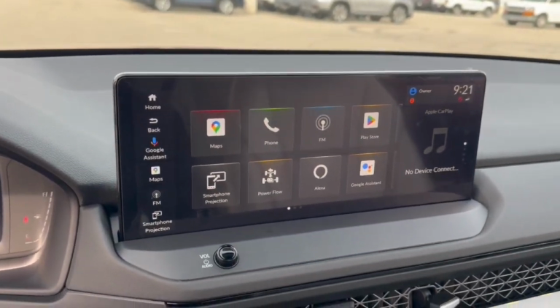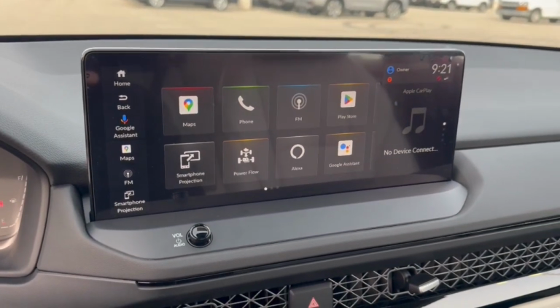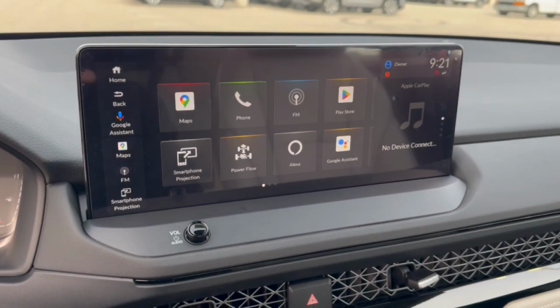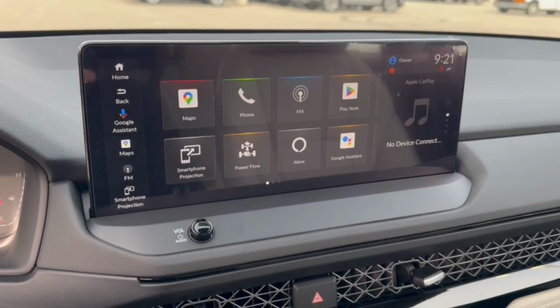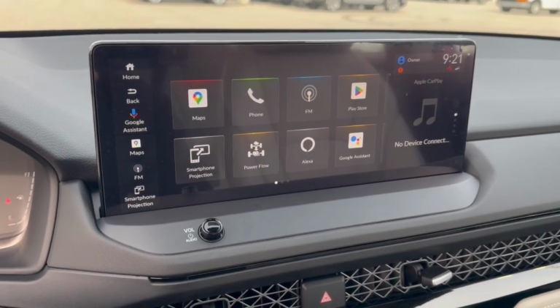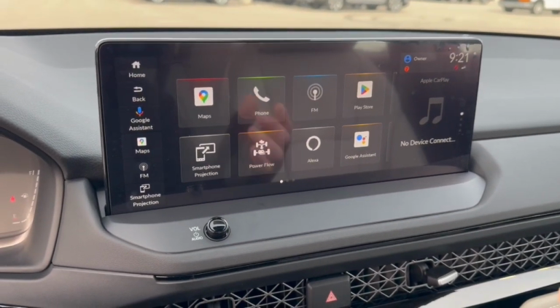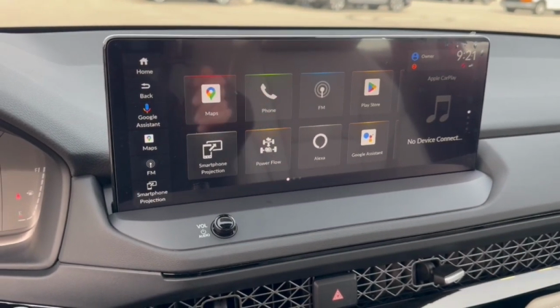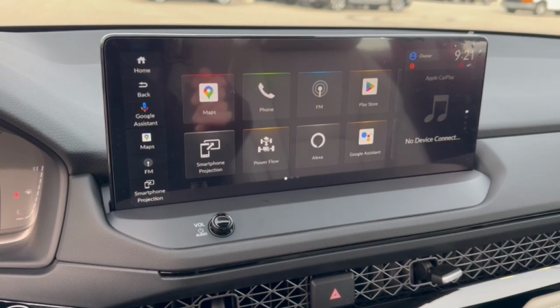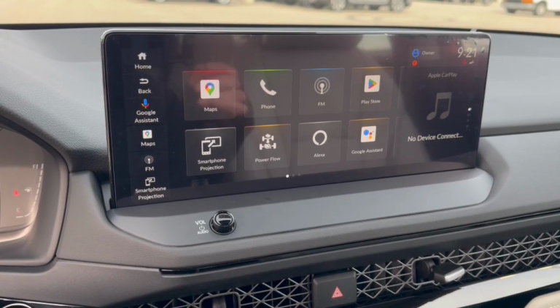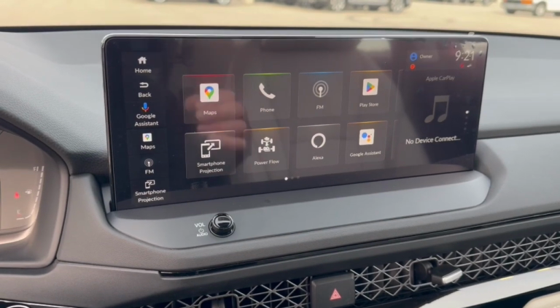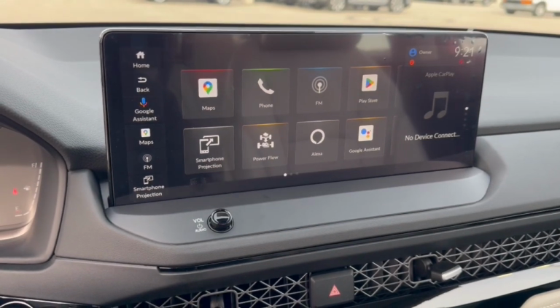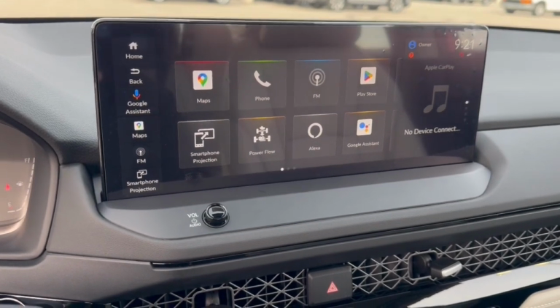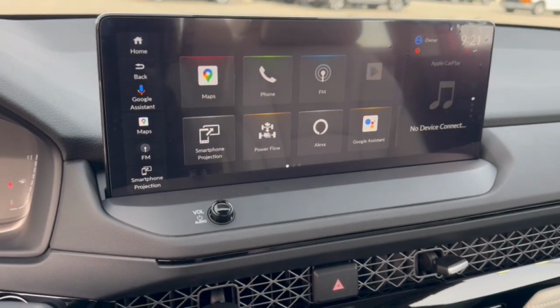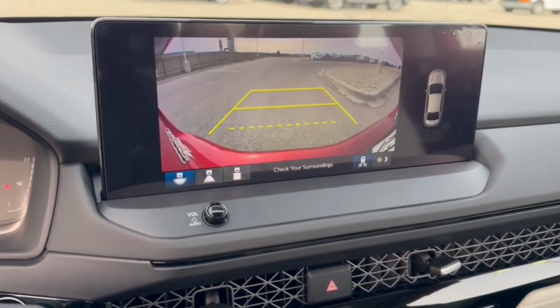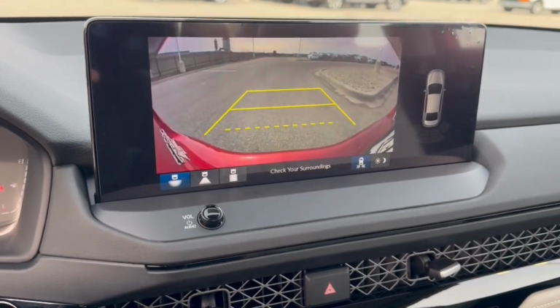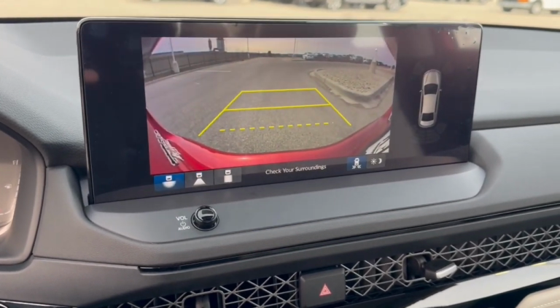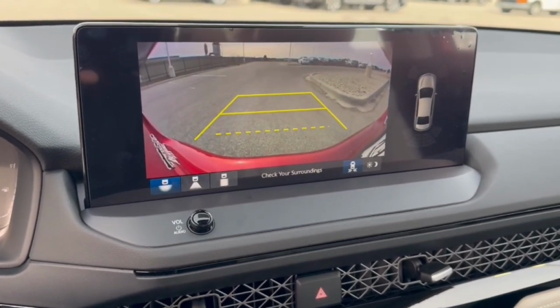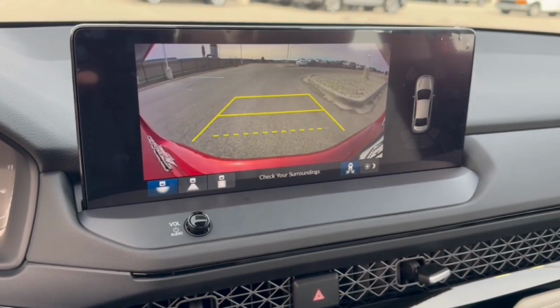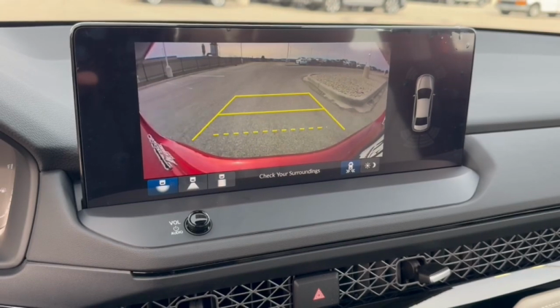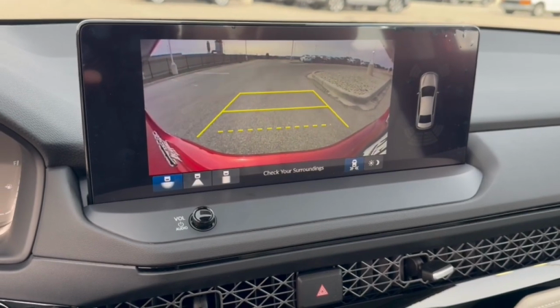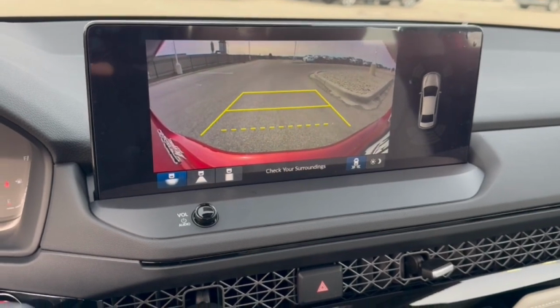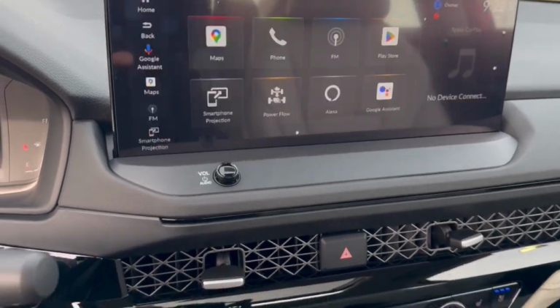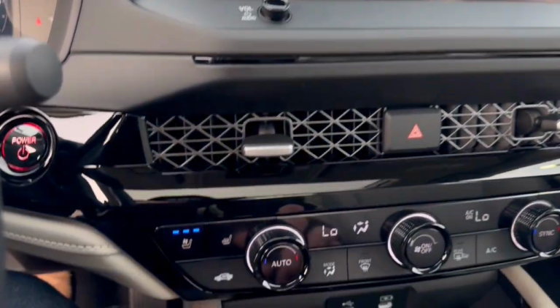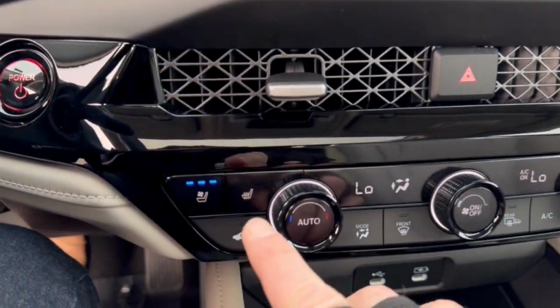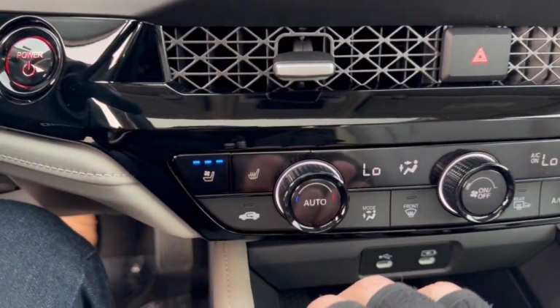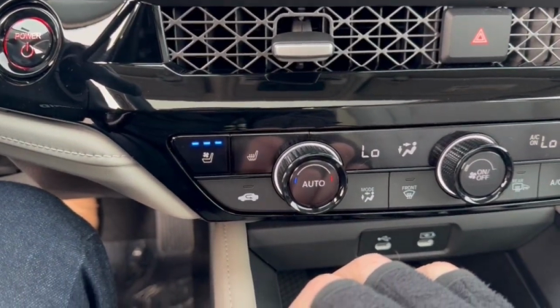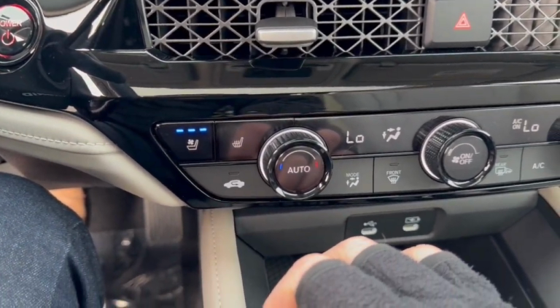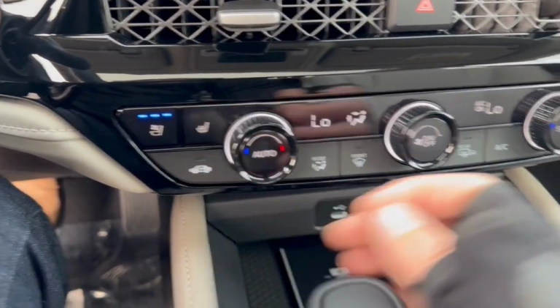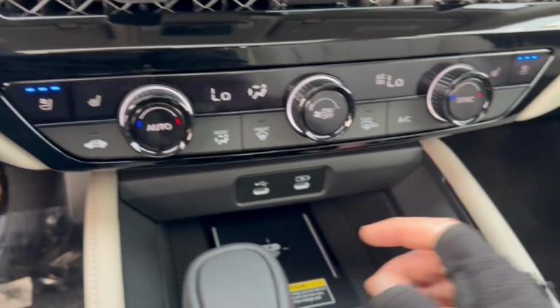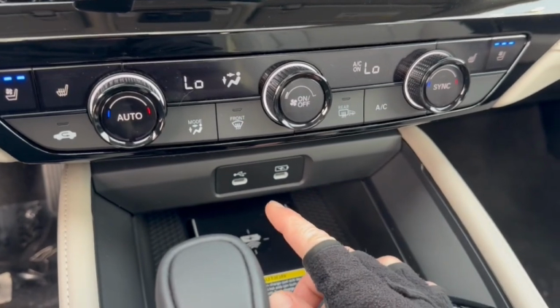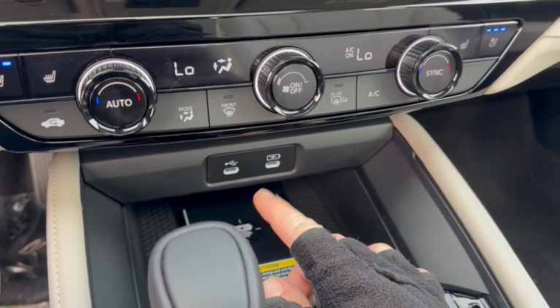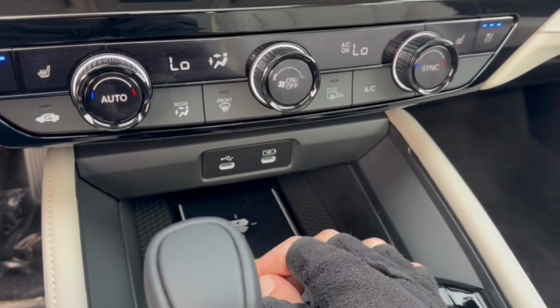It's got Android Auto and Apple CarPlay, Alexa integration, and Bluetooth options as well. There's a rear backup camera with overhead parking sensors, and heated and ventilated front seats.